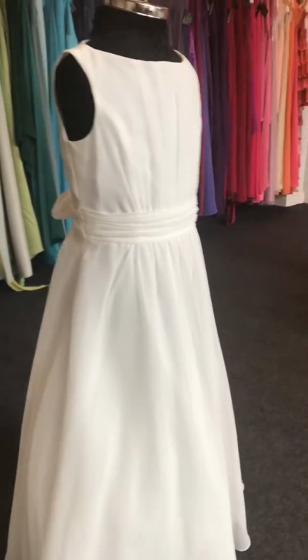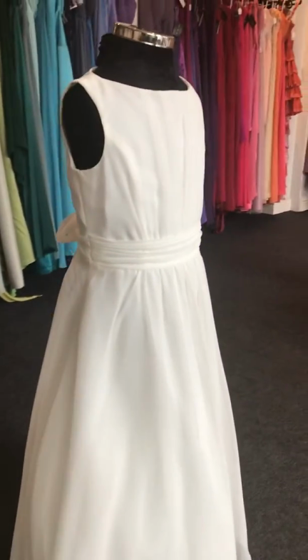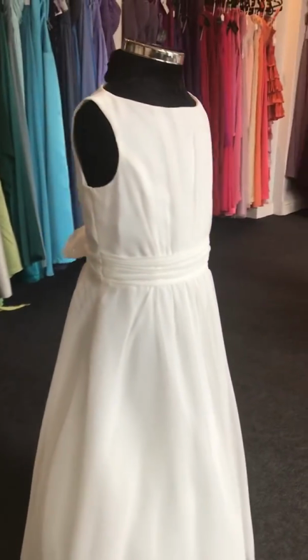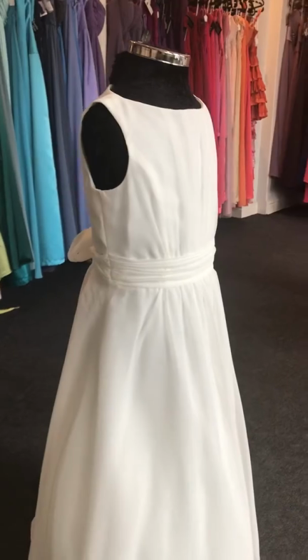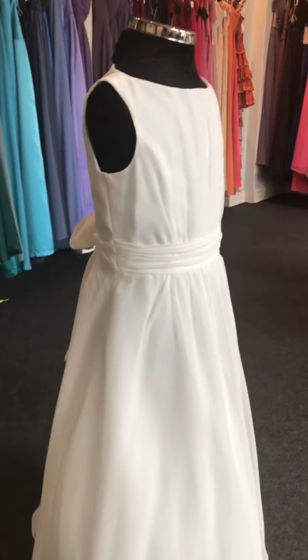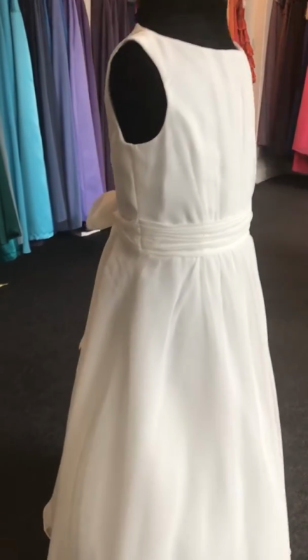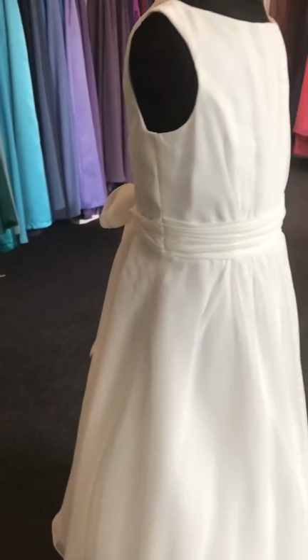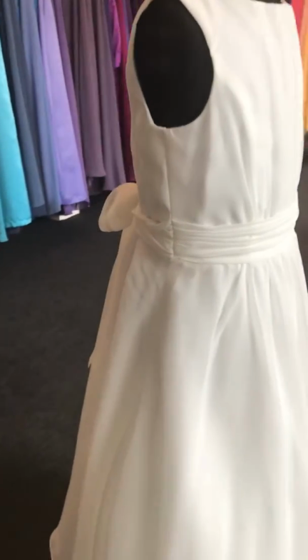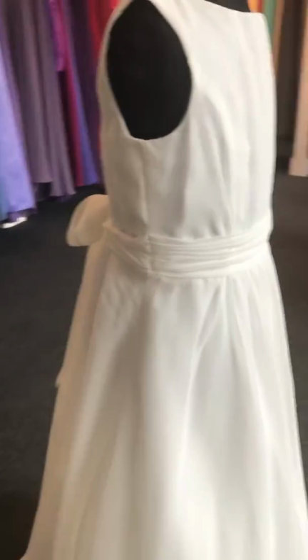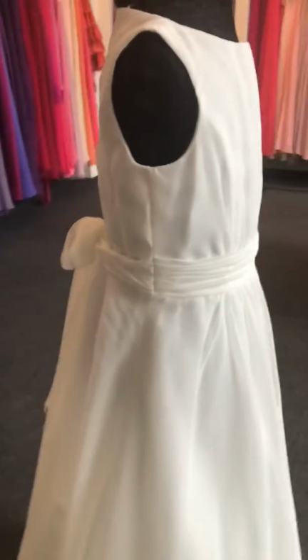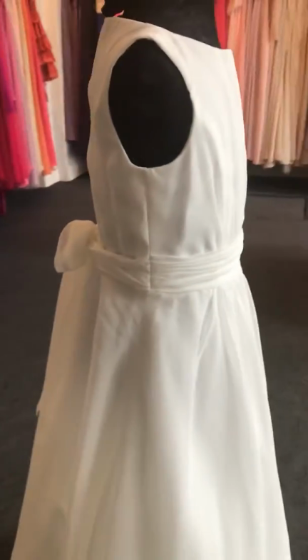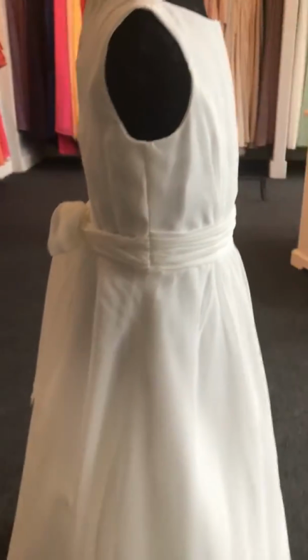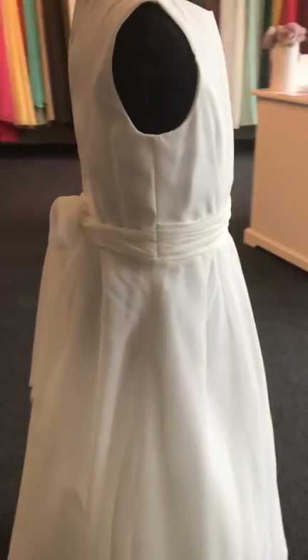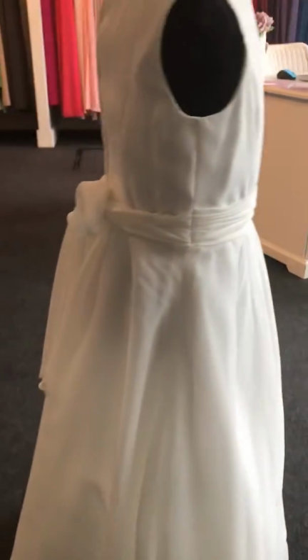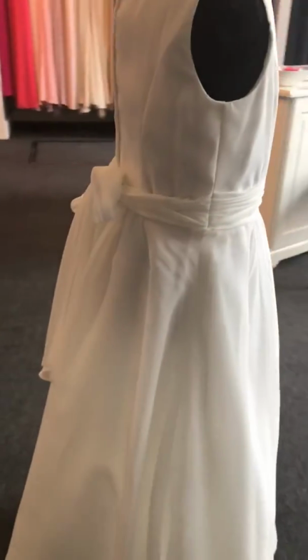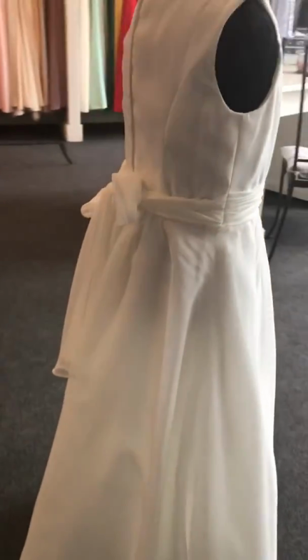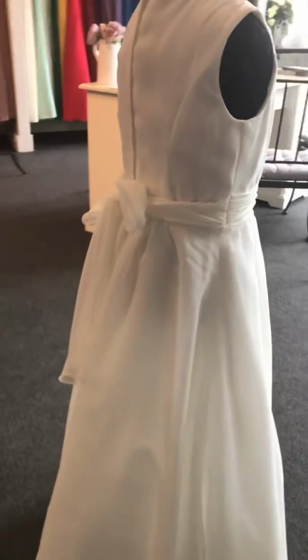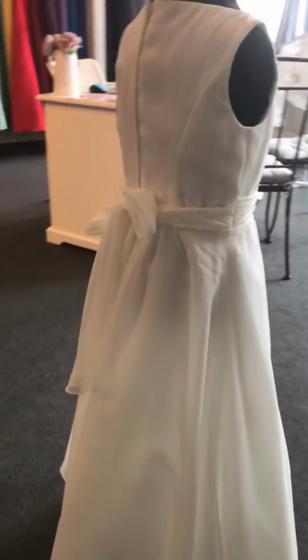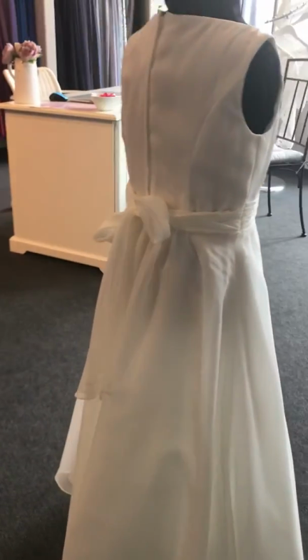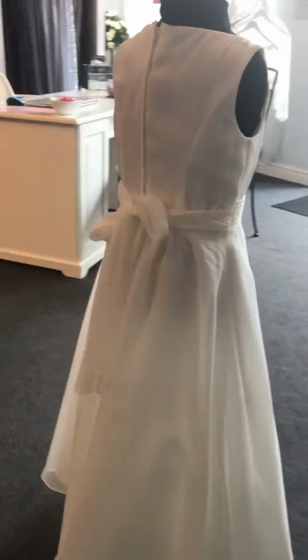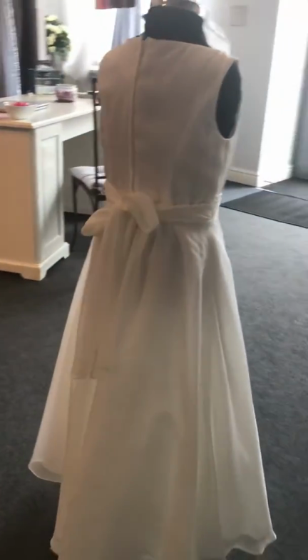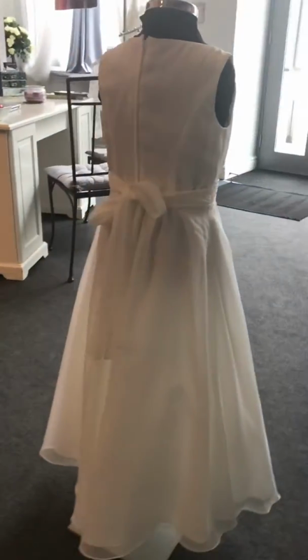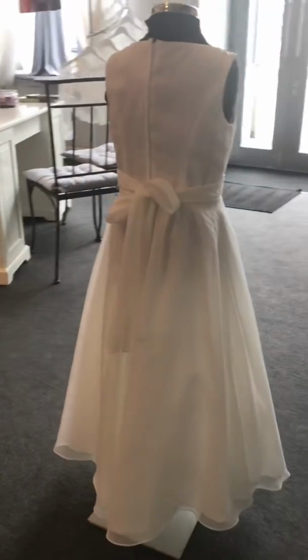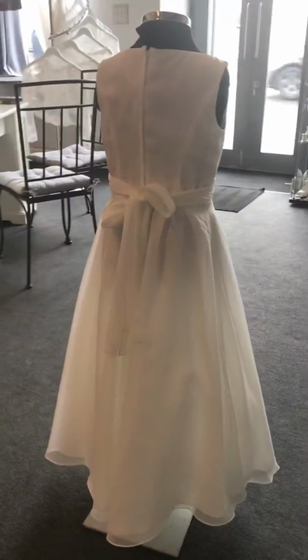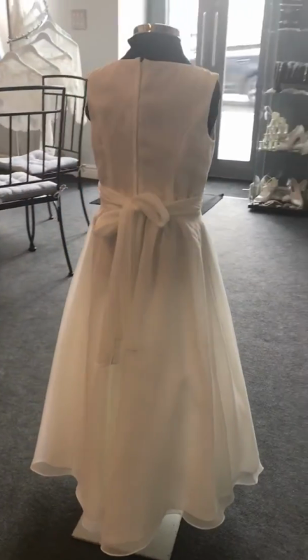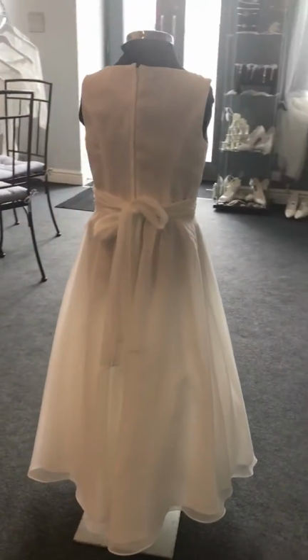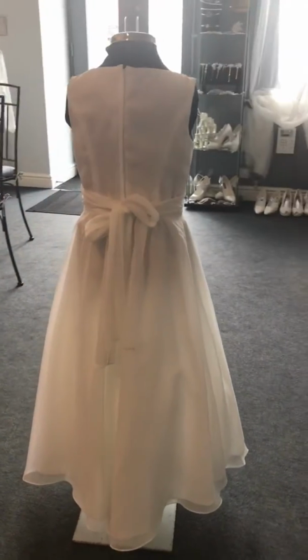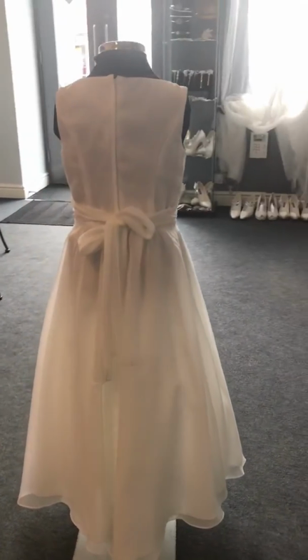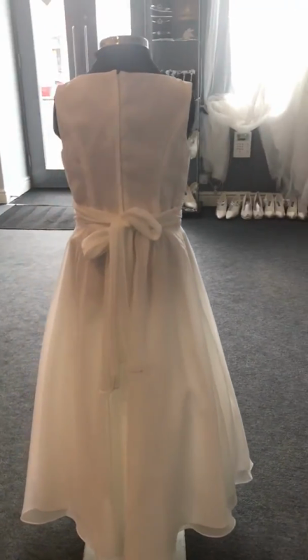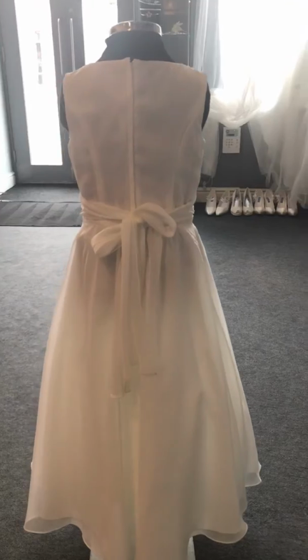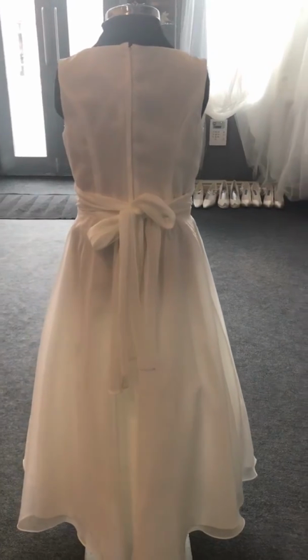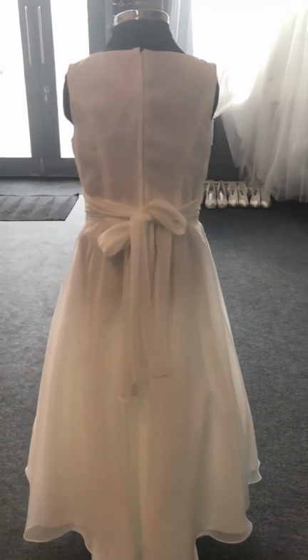She has a pleated bateau neckline and a gathered skirt just at the waist. She has a sash band around her waist that ties into a bow at the back.